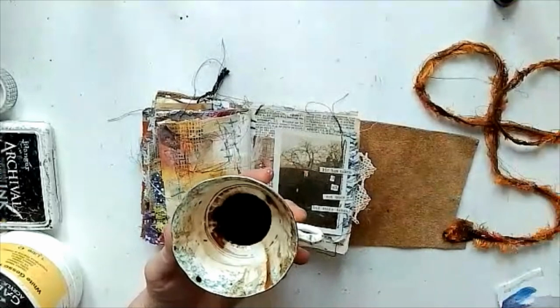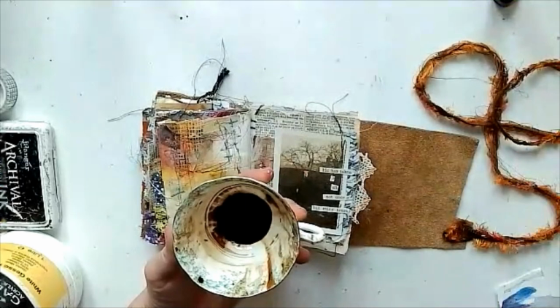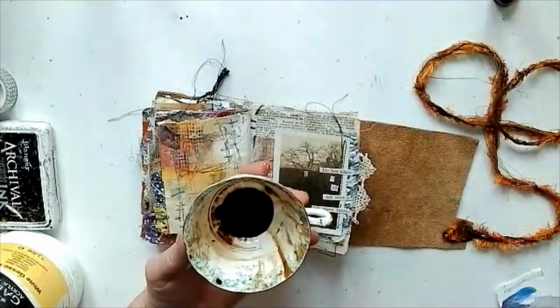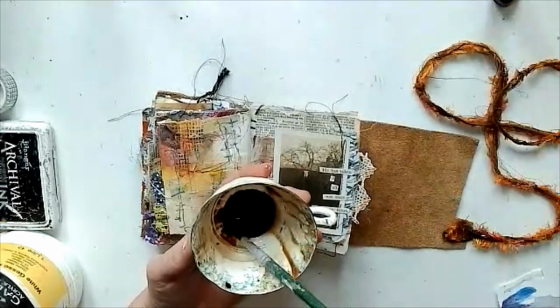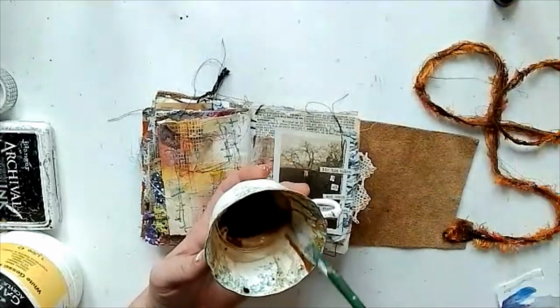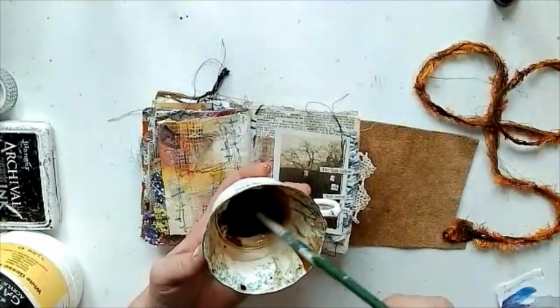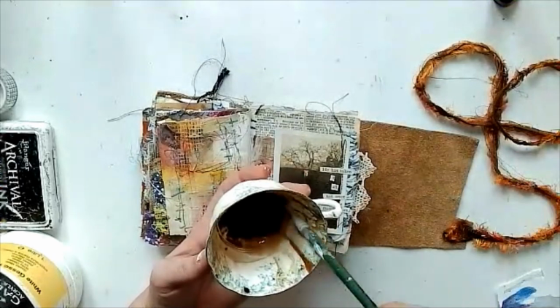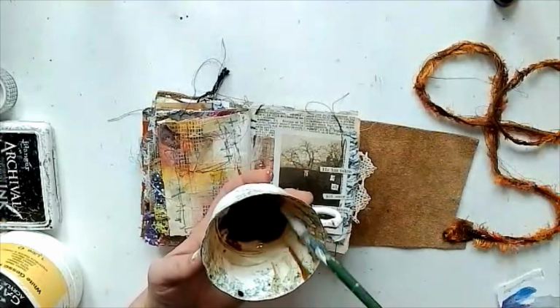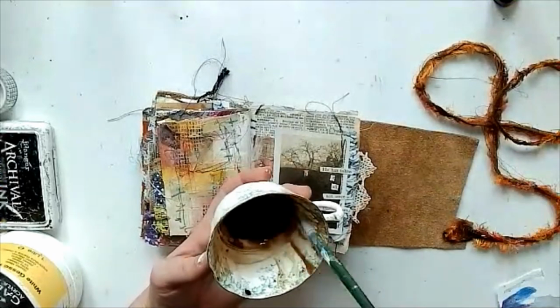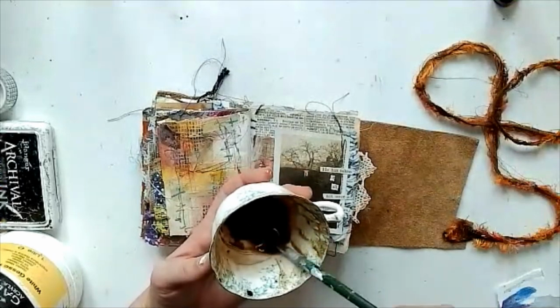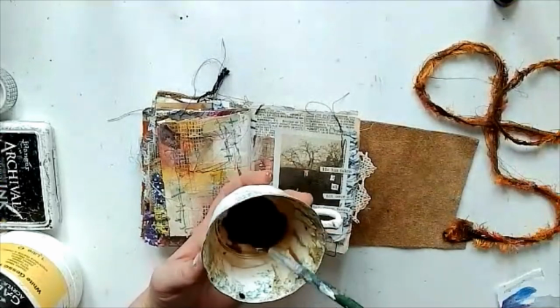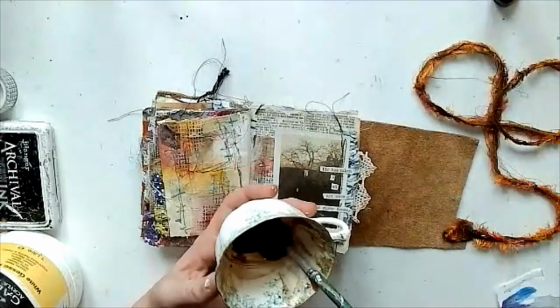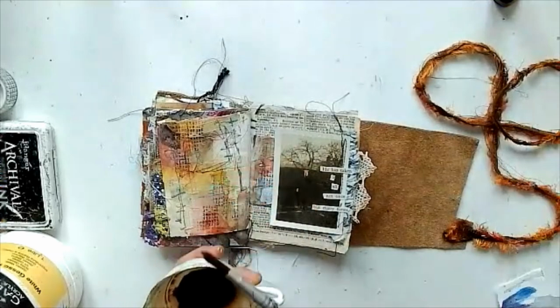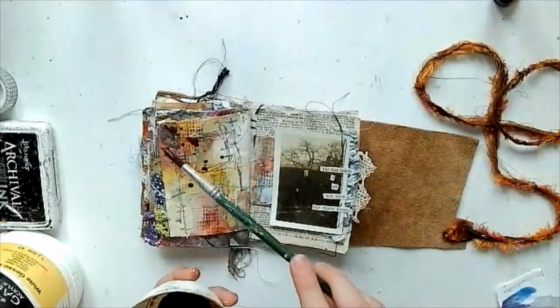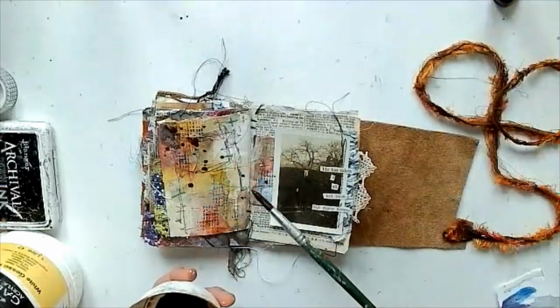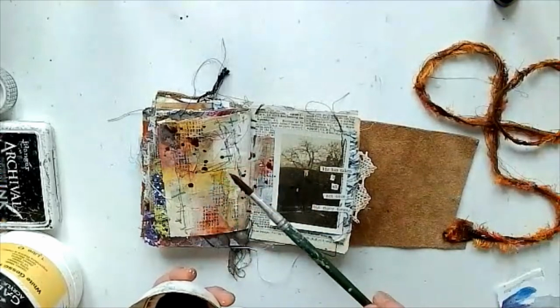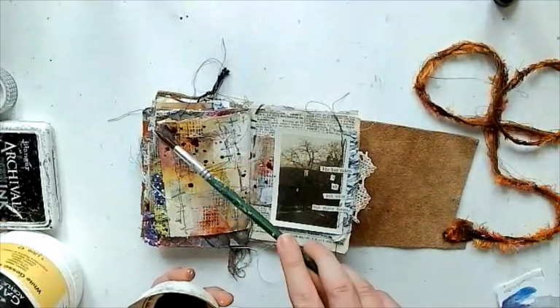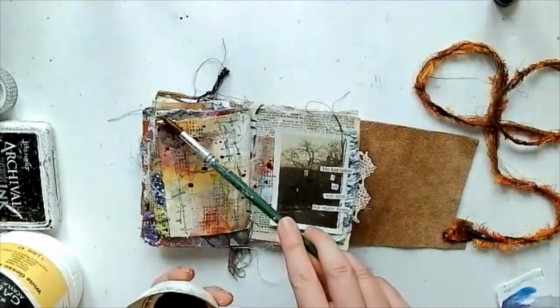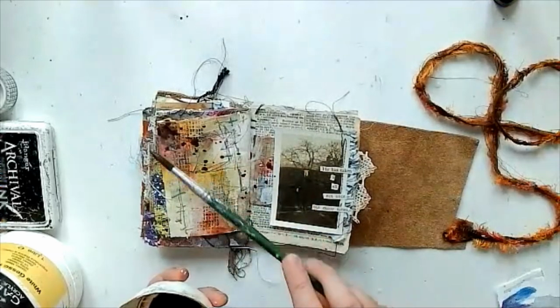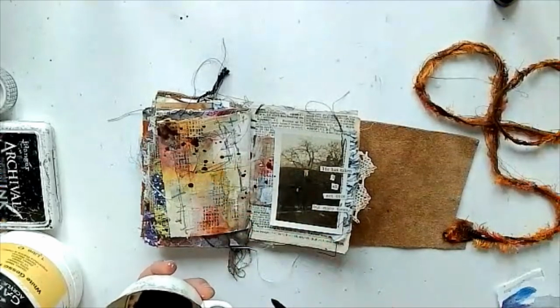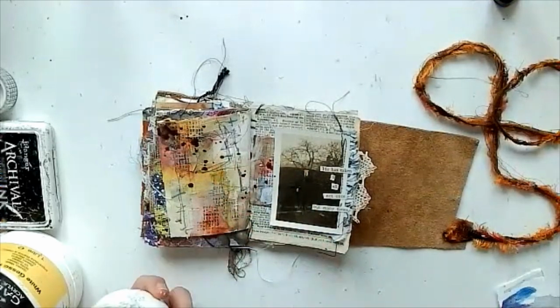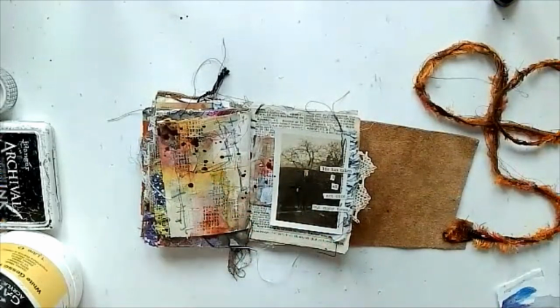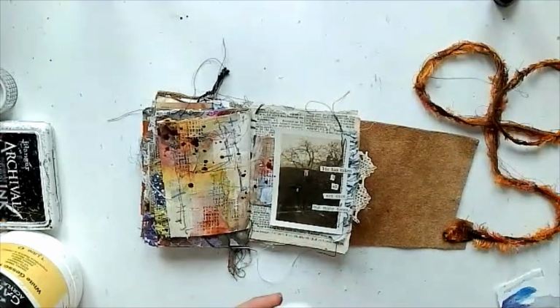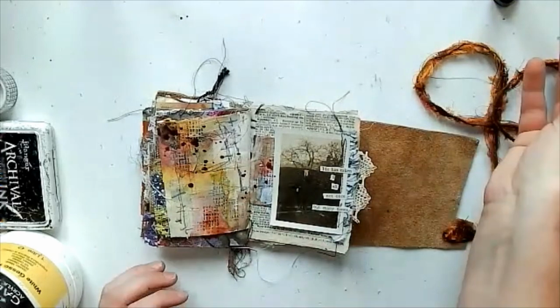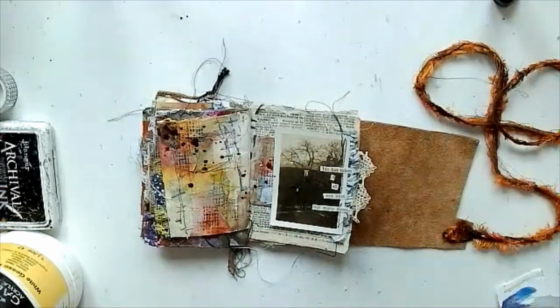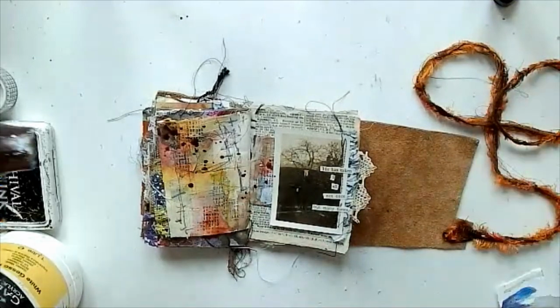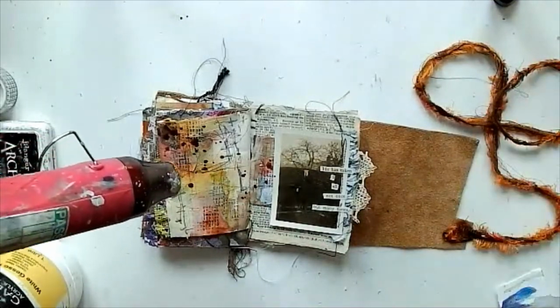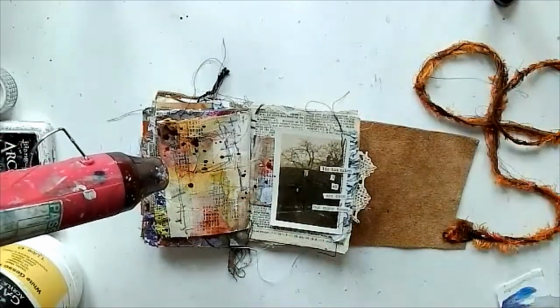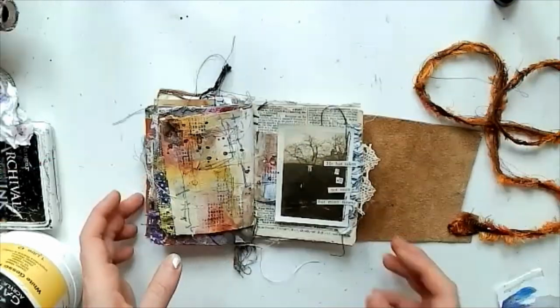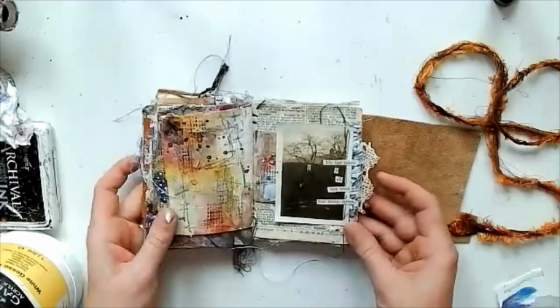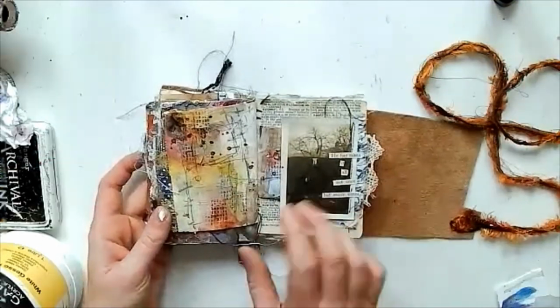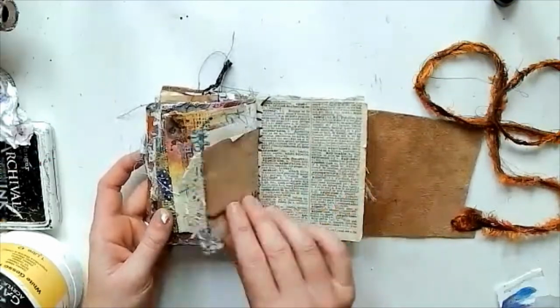I just sprayed some water in here — this is just coffee that dried out, so I've added some more moisture into it to reconstitute it, if that's the right word. I just wanted a few splatters, and that's it.